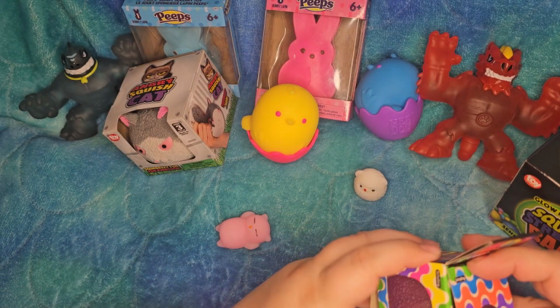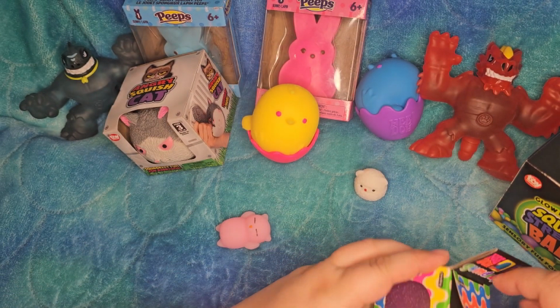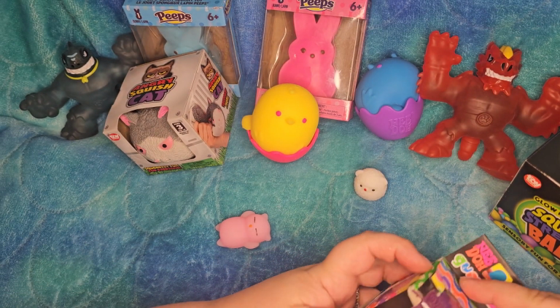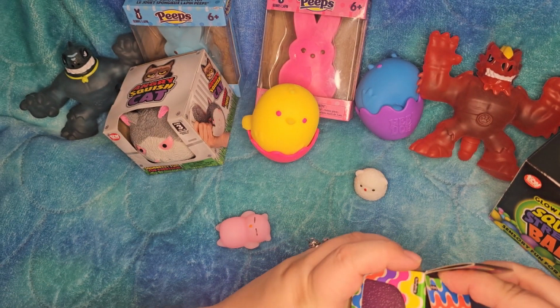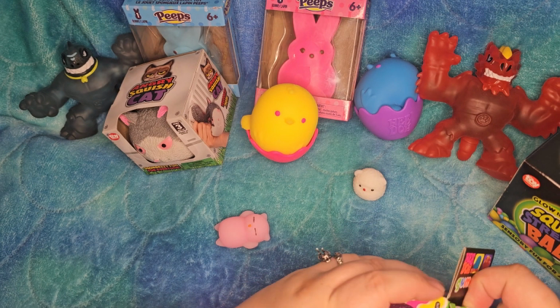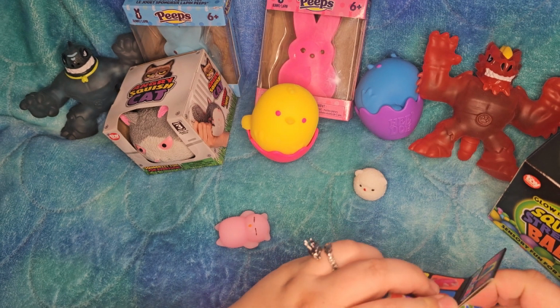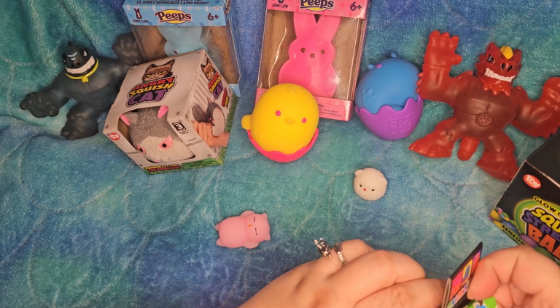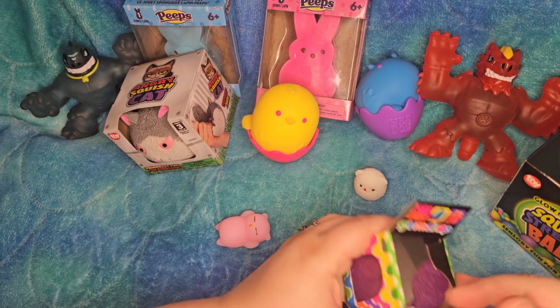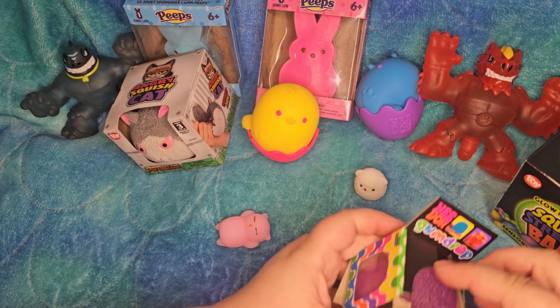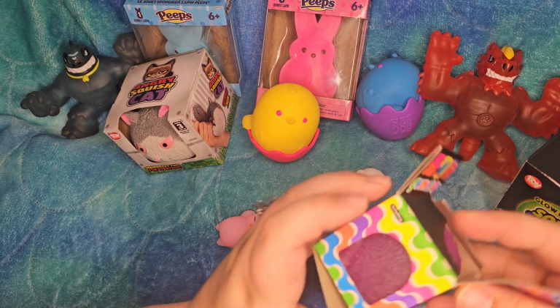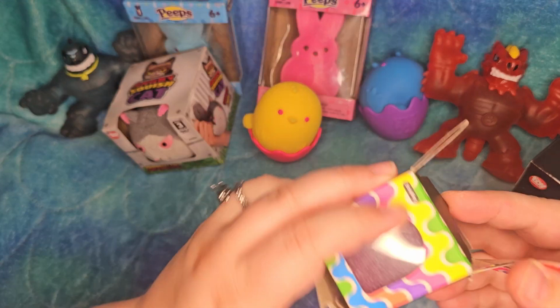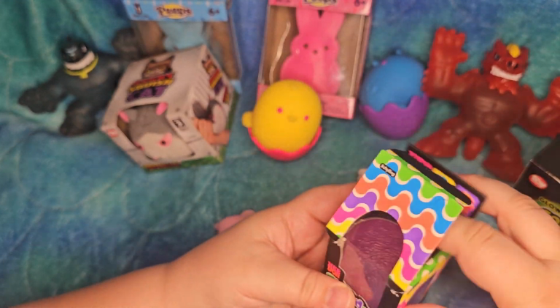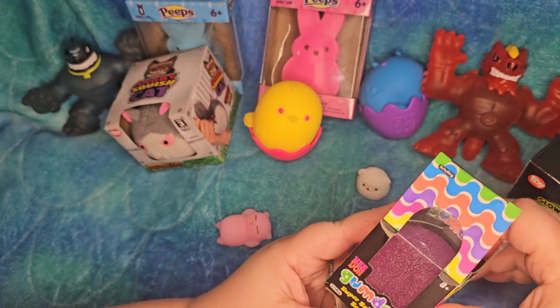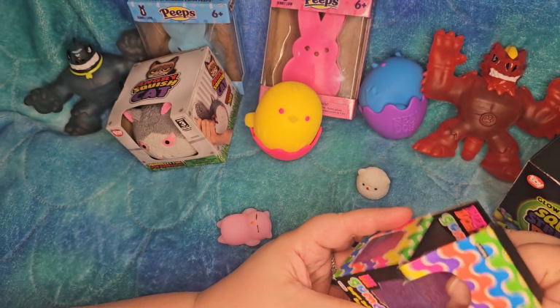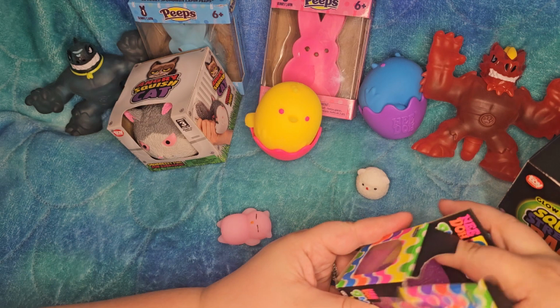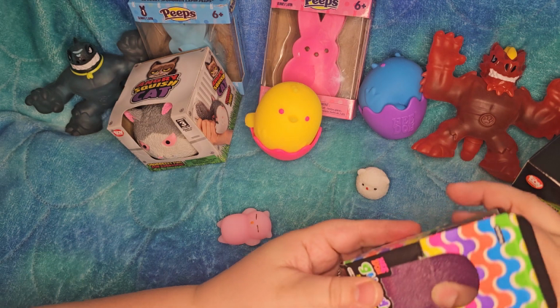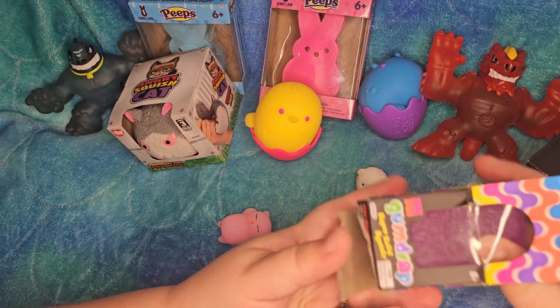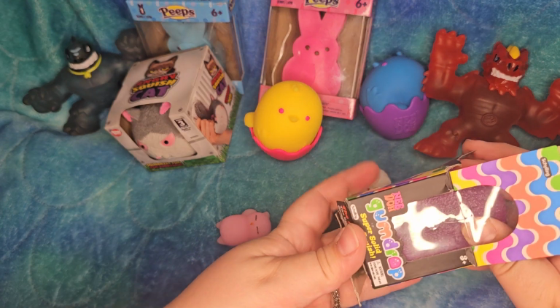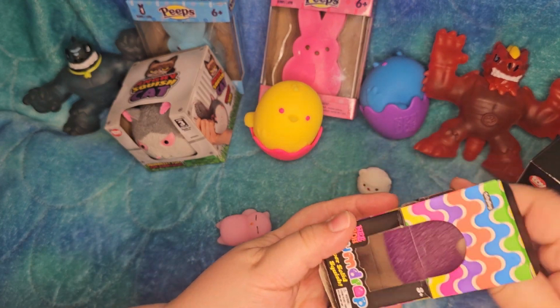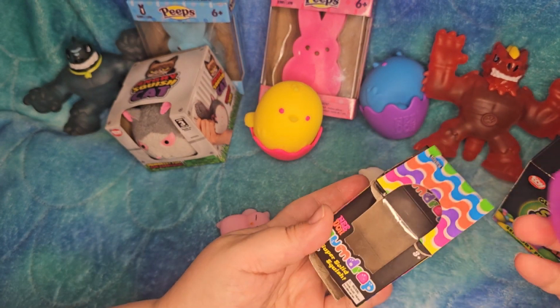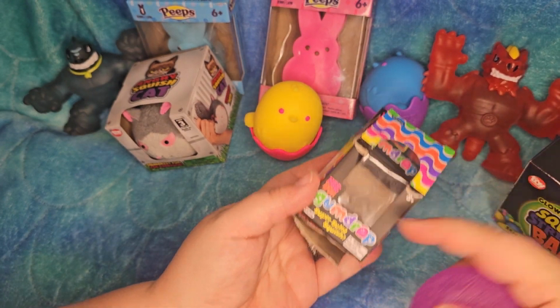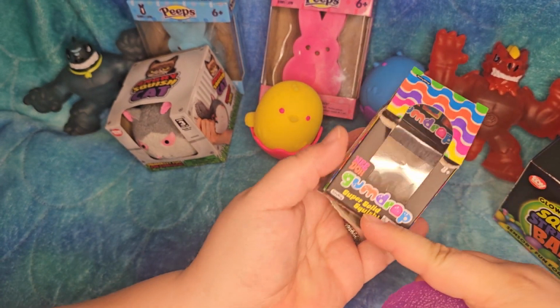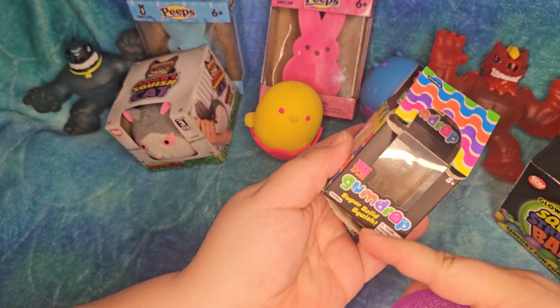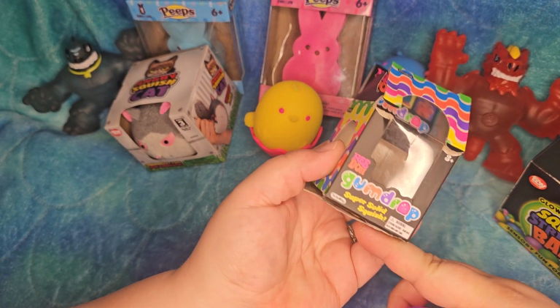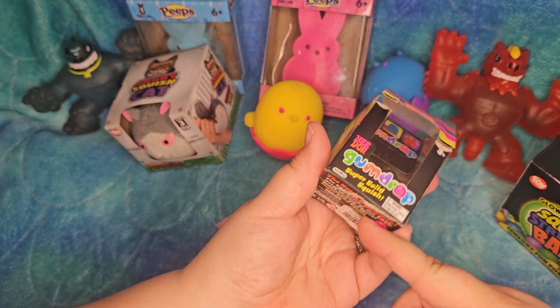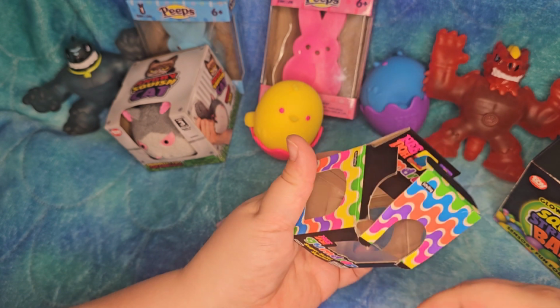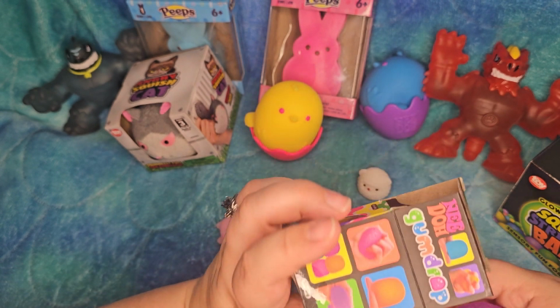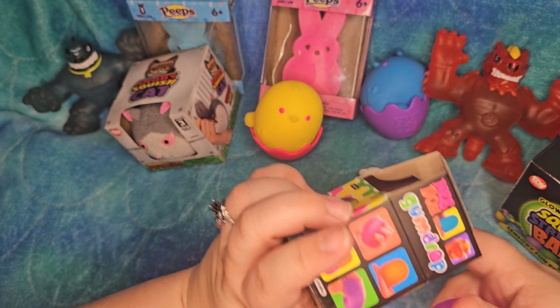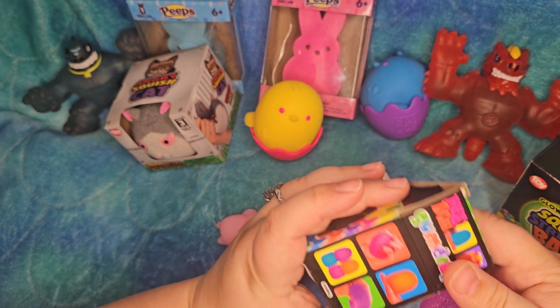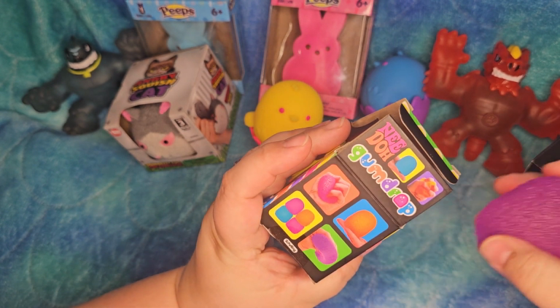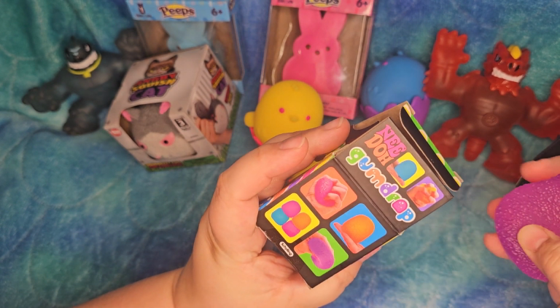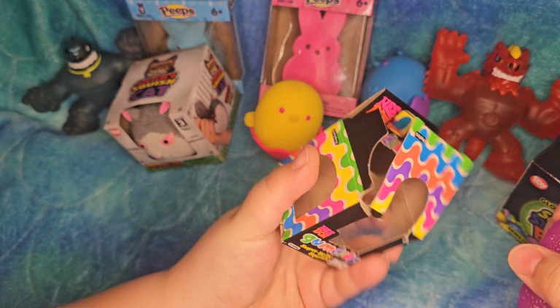I'm just going to open this up. The Shelling brand — the Arnido Super Solid Squish. Oops. The gumdrop — so this one's purple.